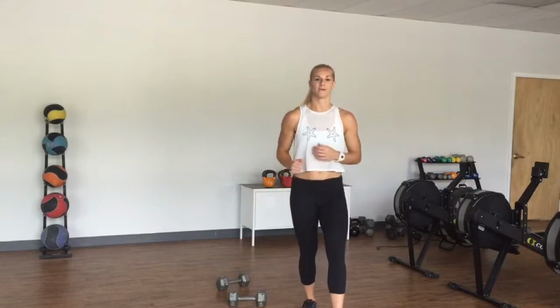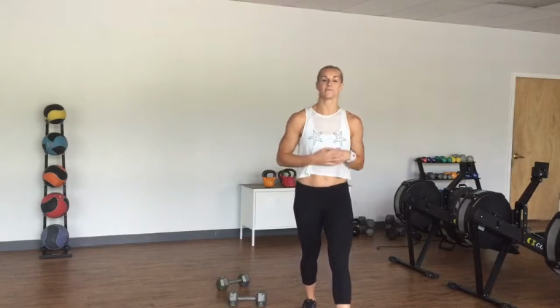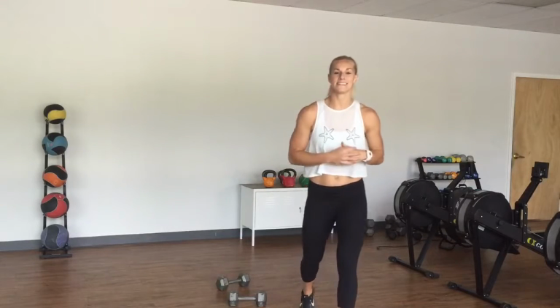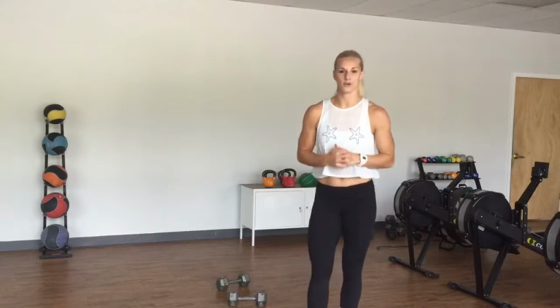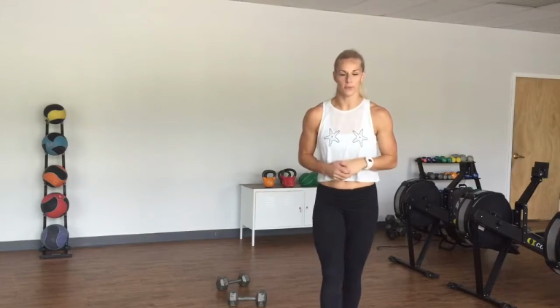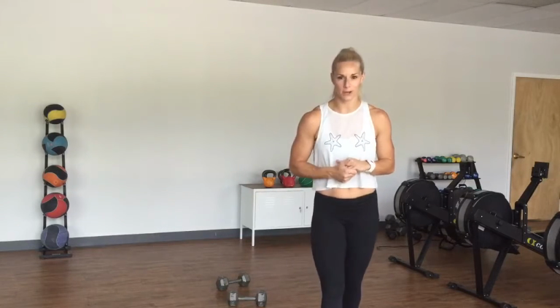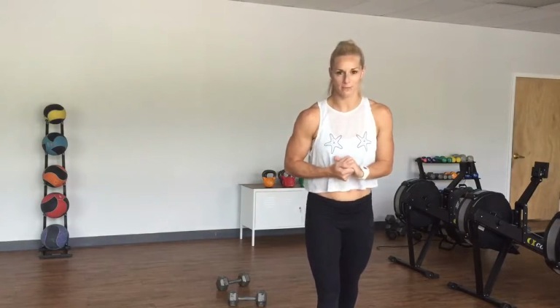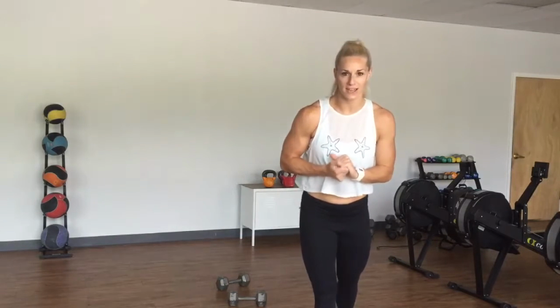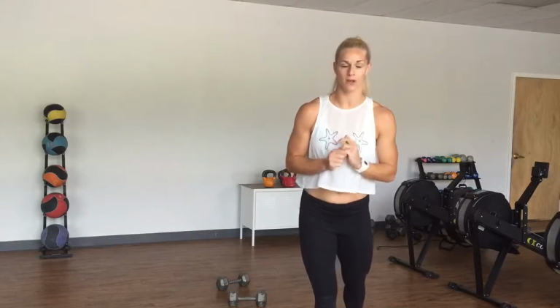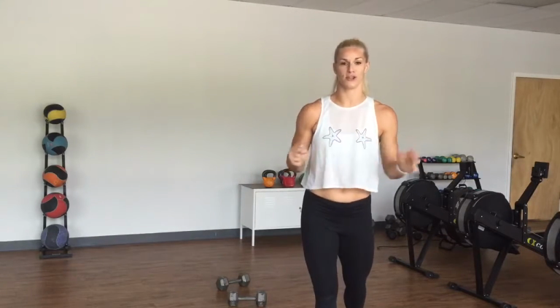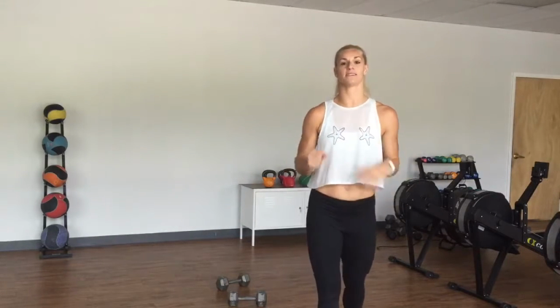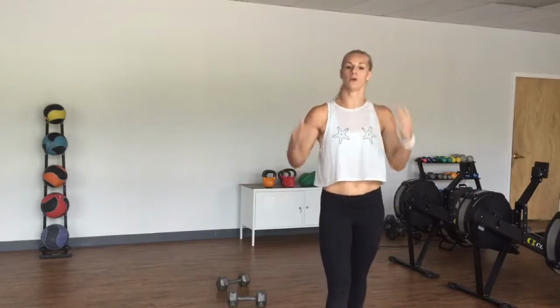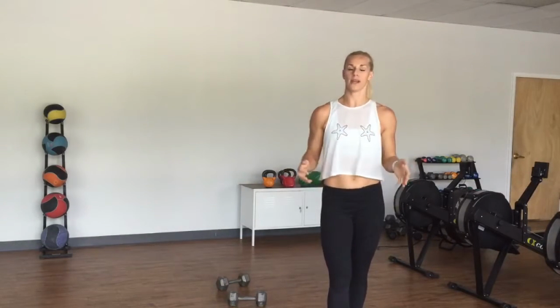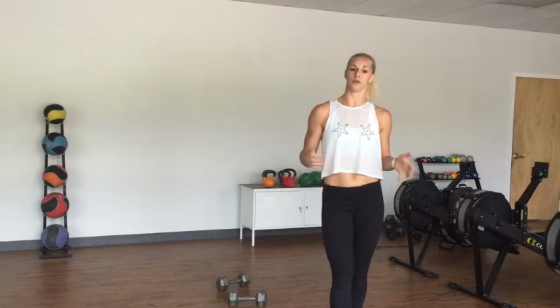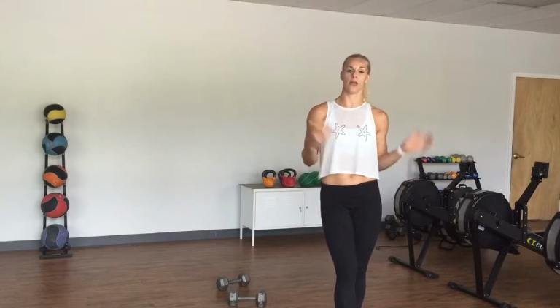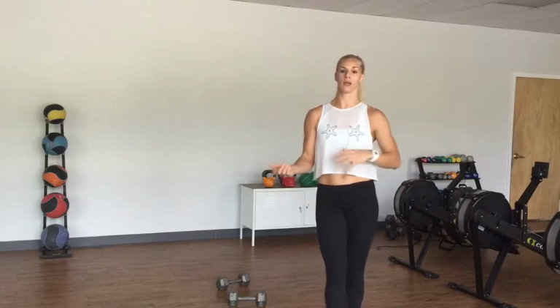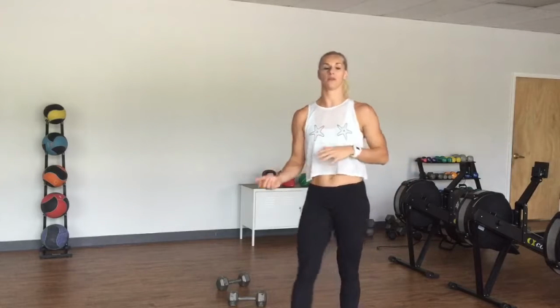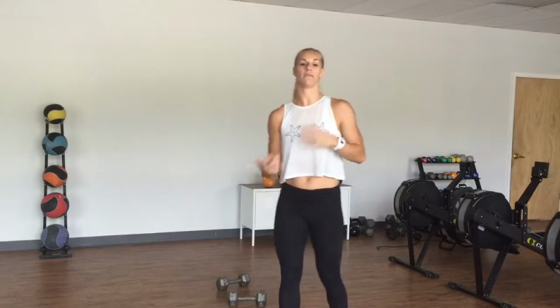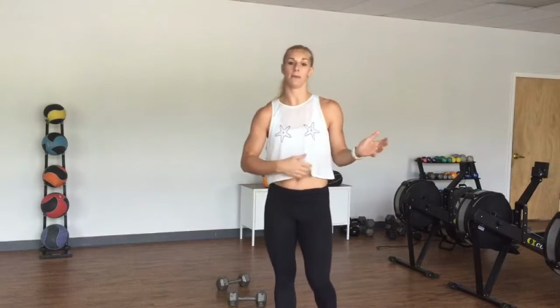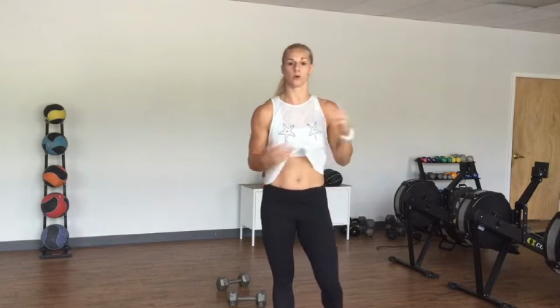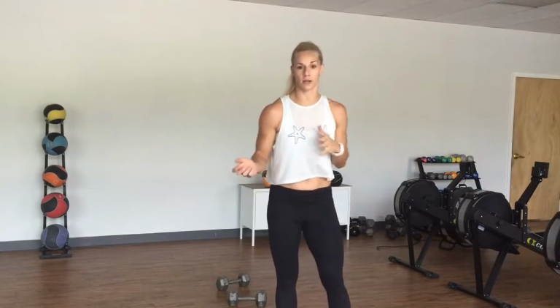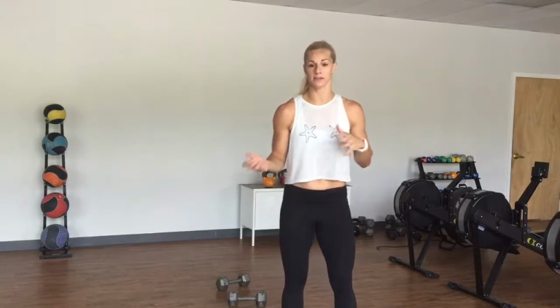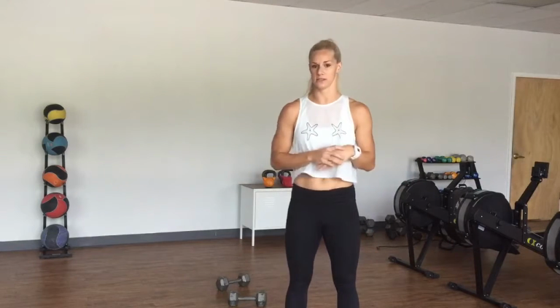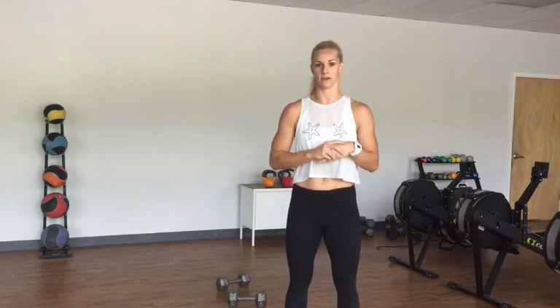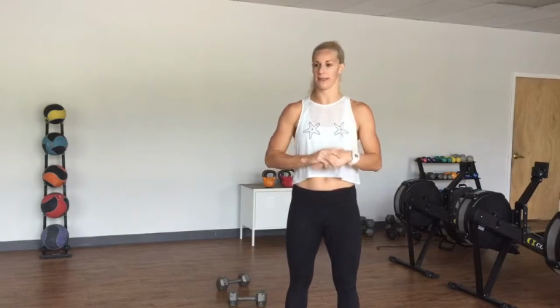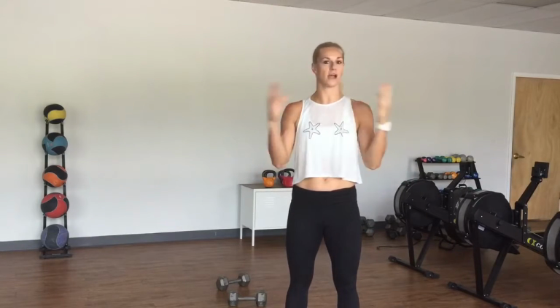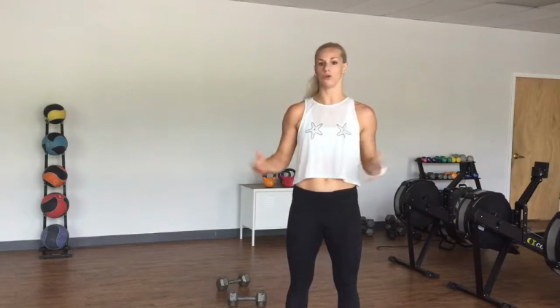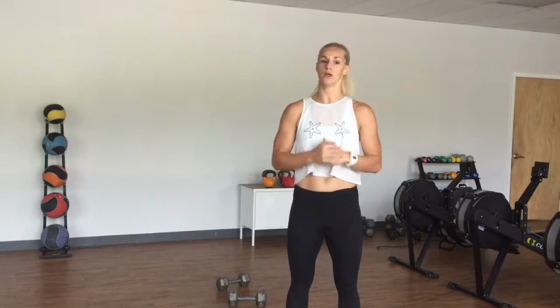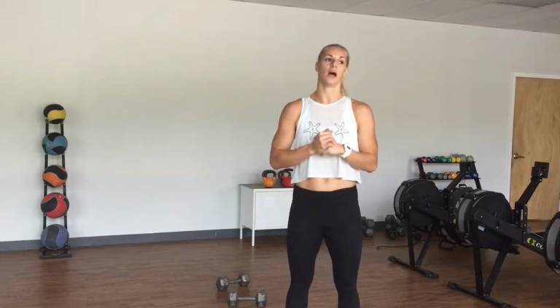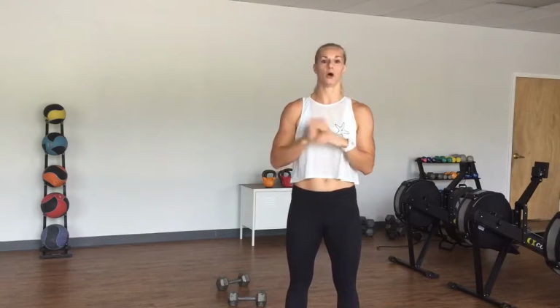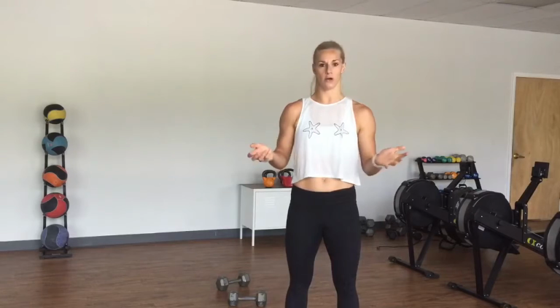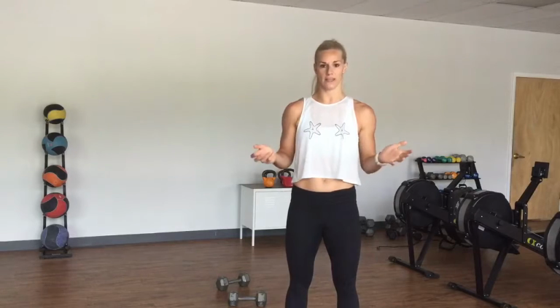What's up guys? It's Nicole the Barbell Bombshell. I wanted to show you guys a quick workout you can do anywhere, whether you have dumbbells or kettlebells. This is very travel, hotel friendly.